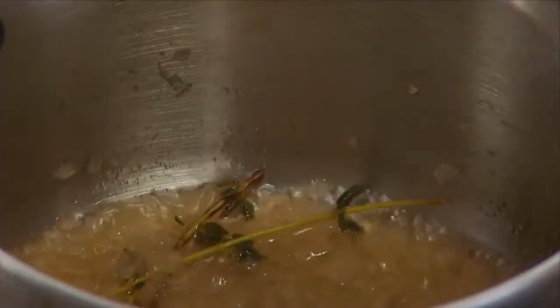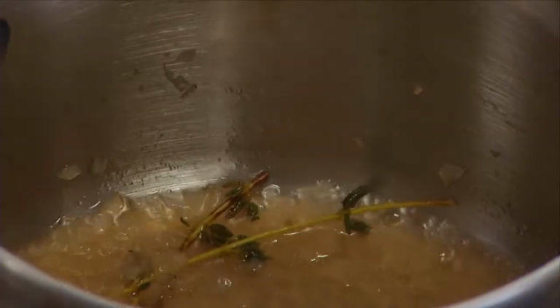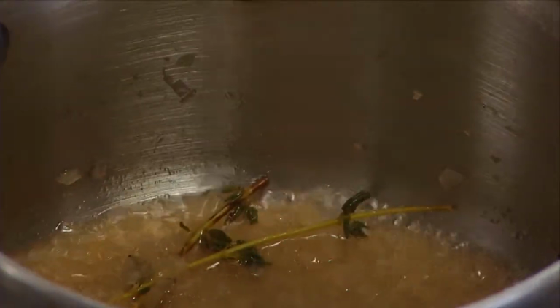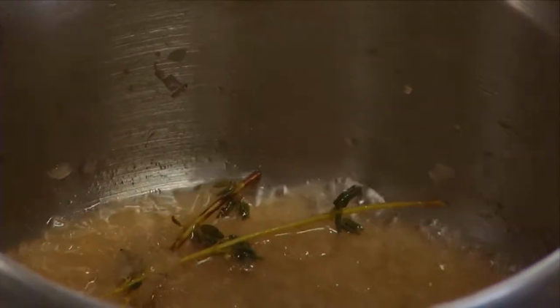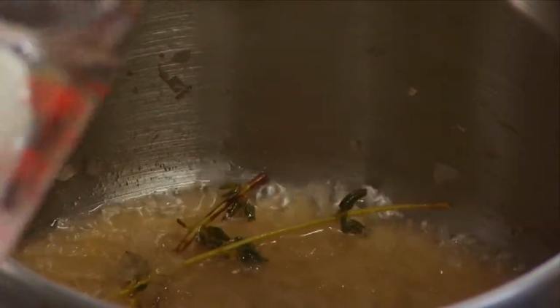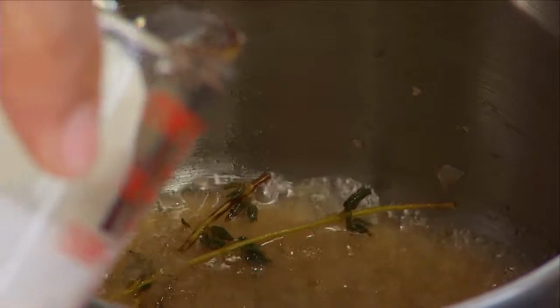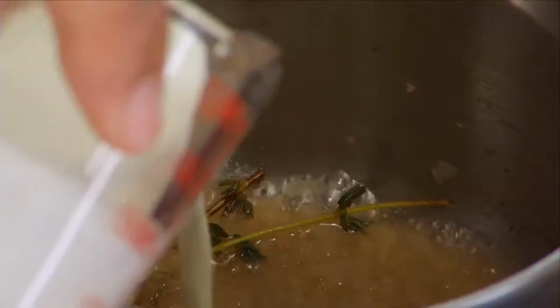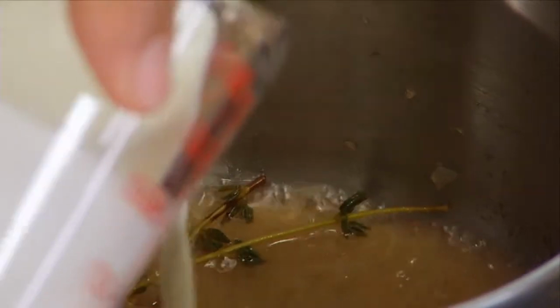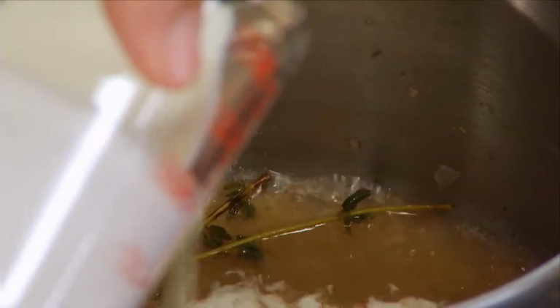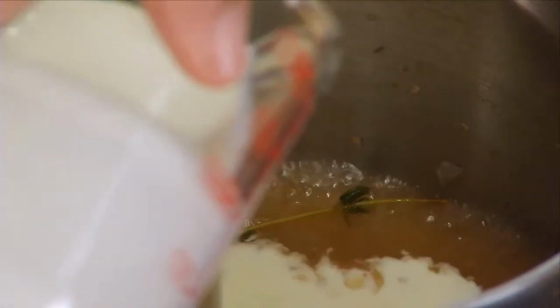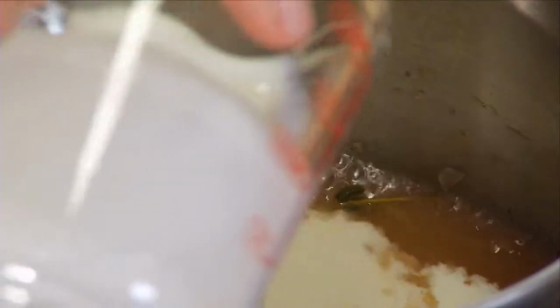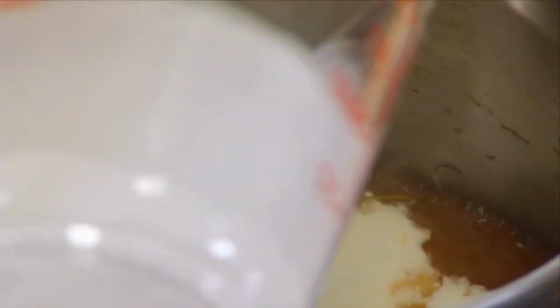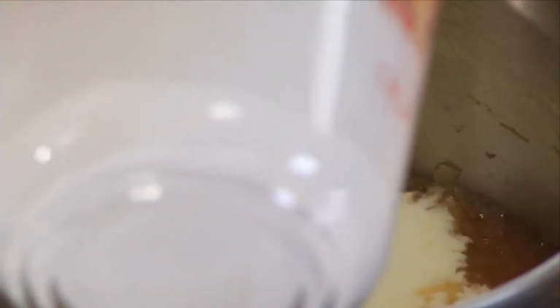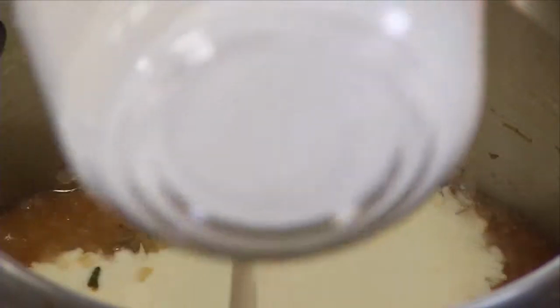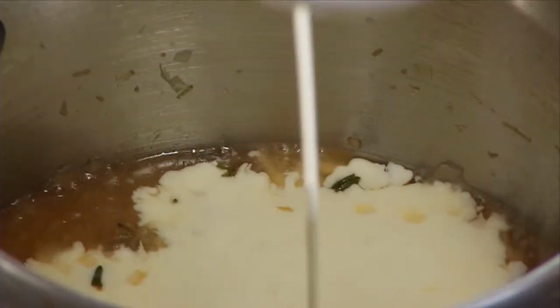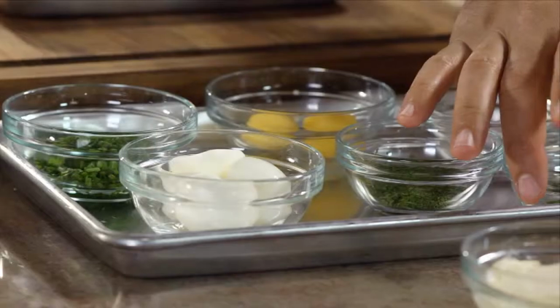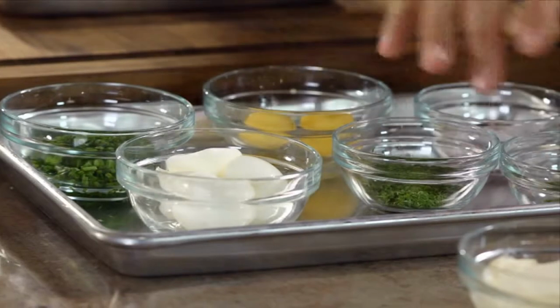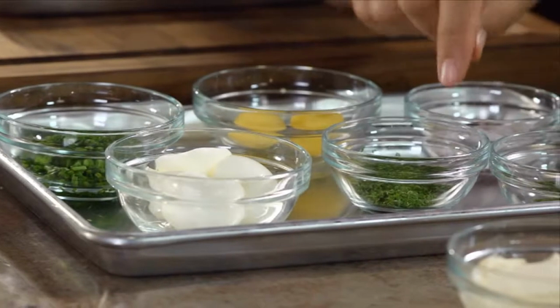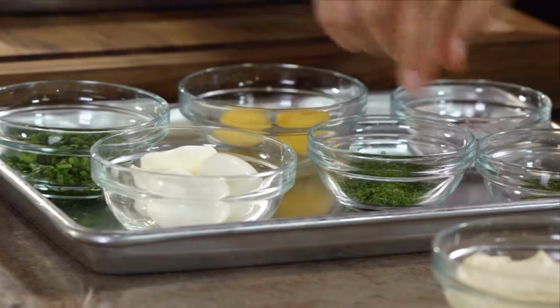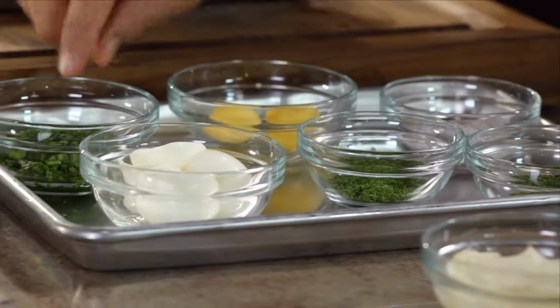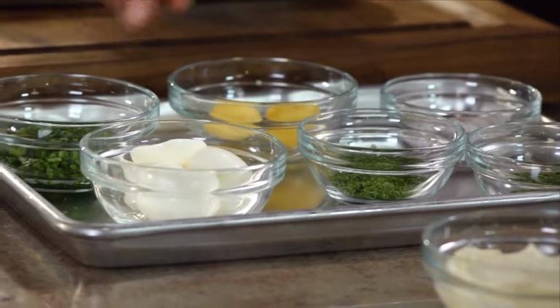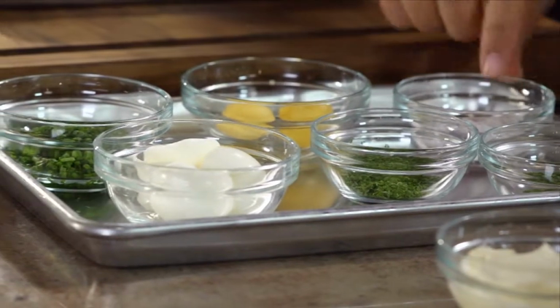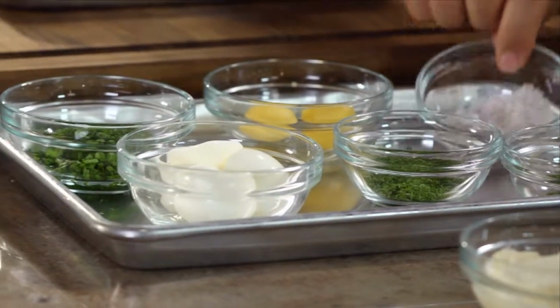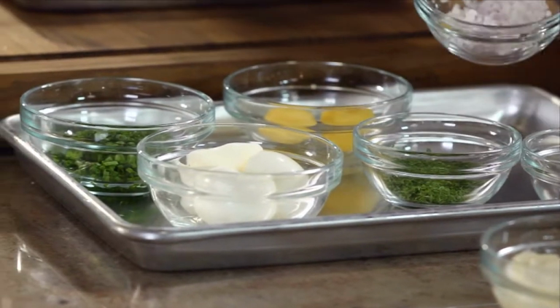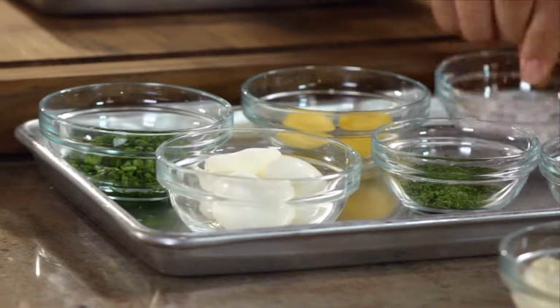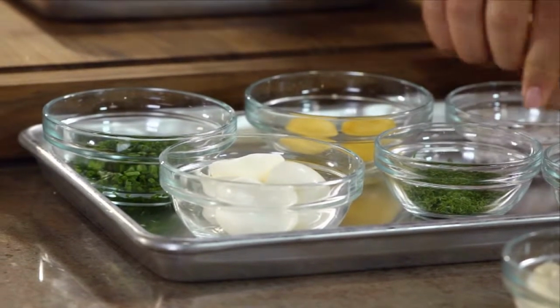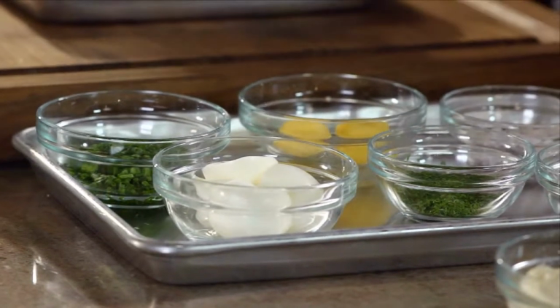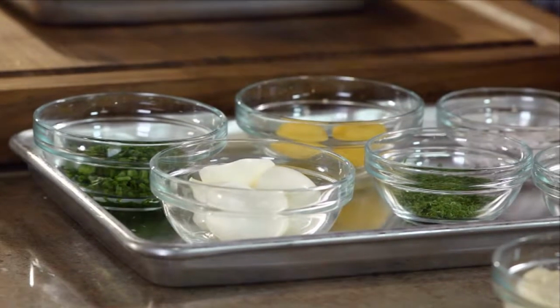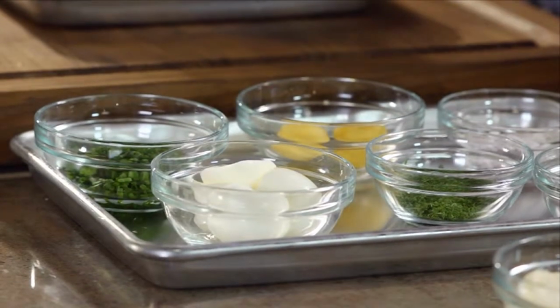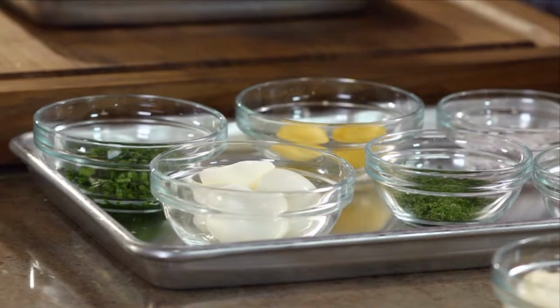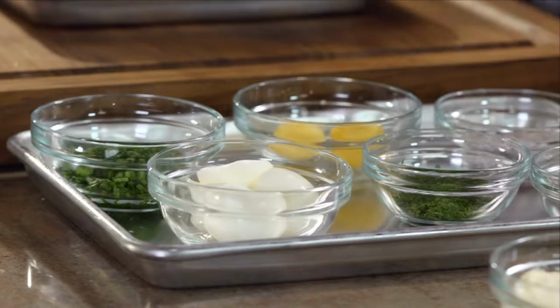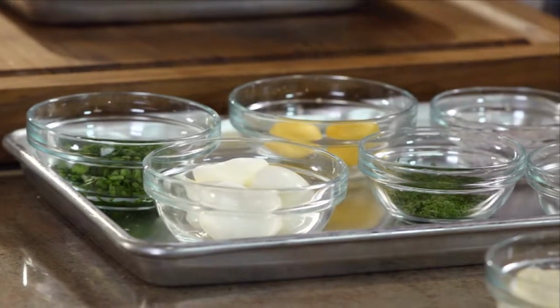Now we're going to add our cream. We're going to garnish this sauce with chopped parsley, dill, chopped chives, and minced red onions — the traditional garnish that goes with caviar.